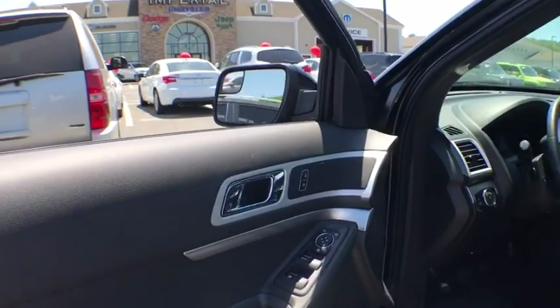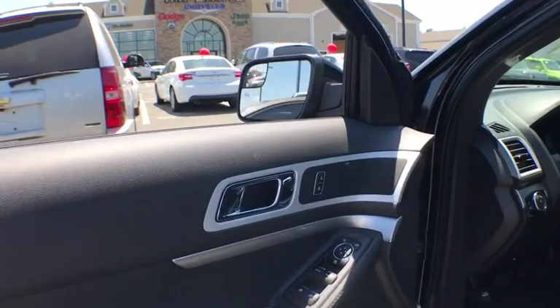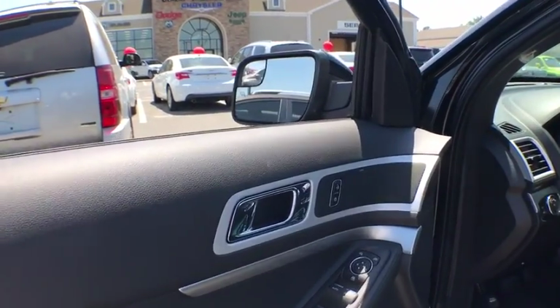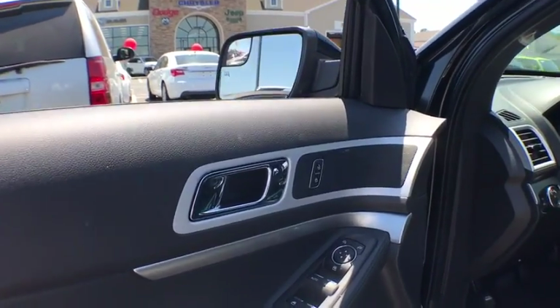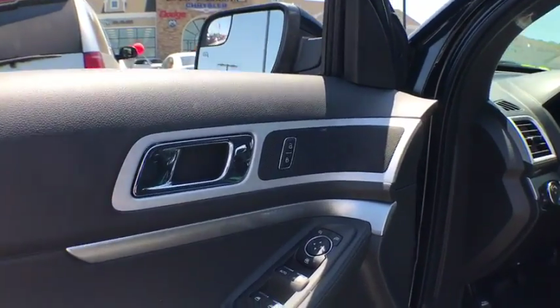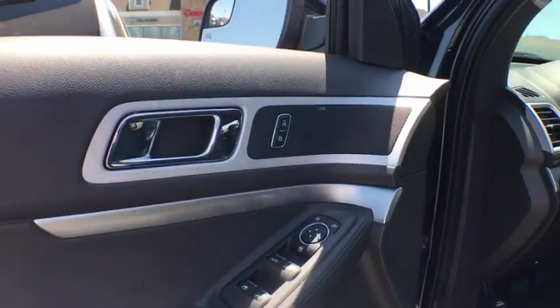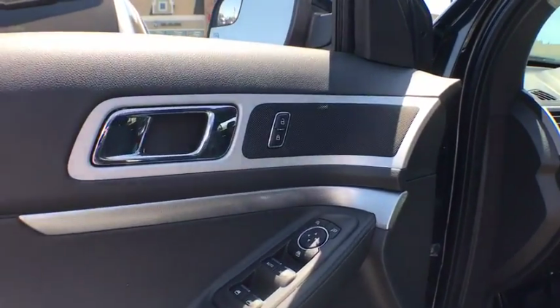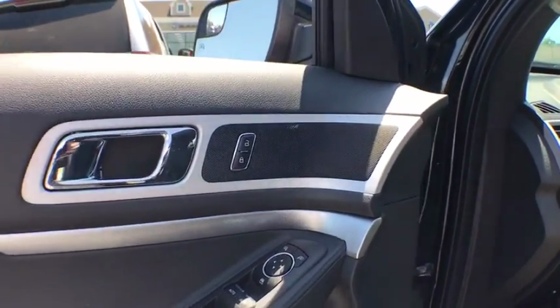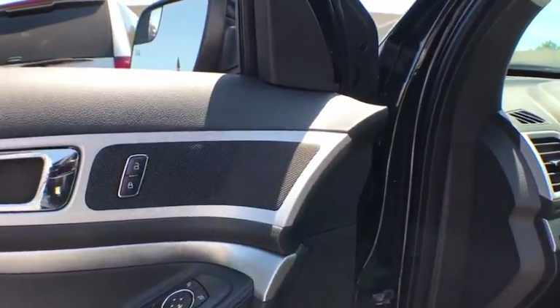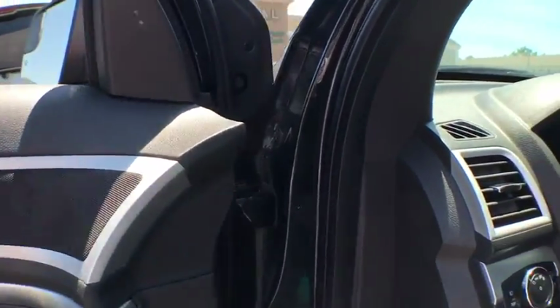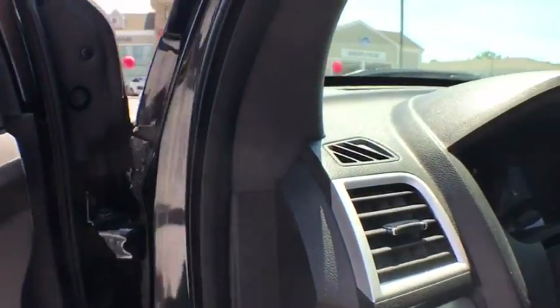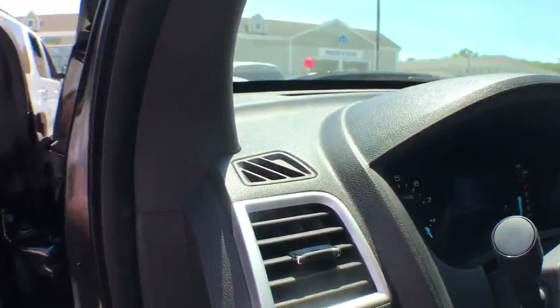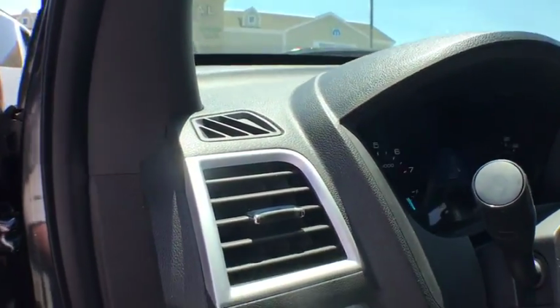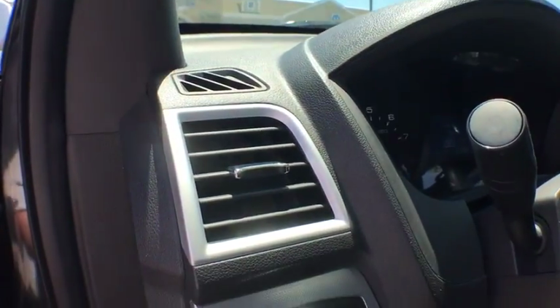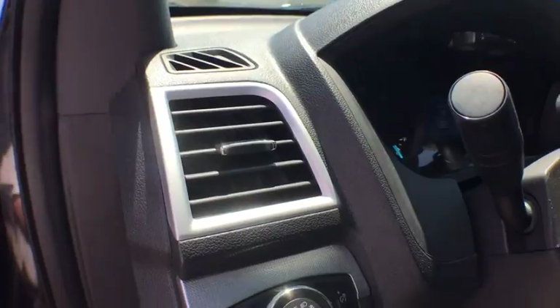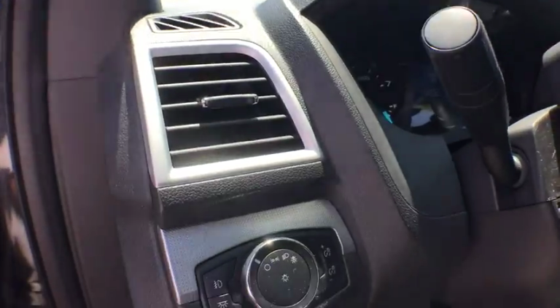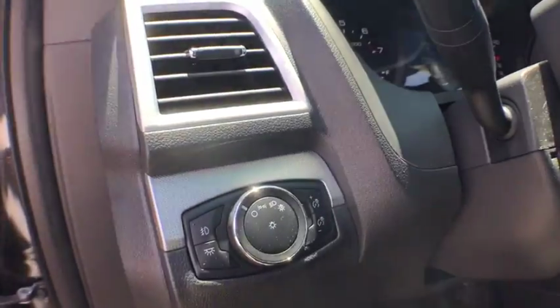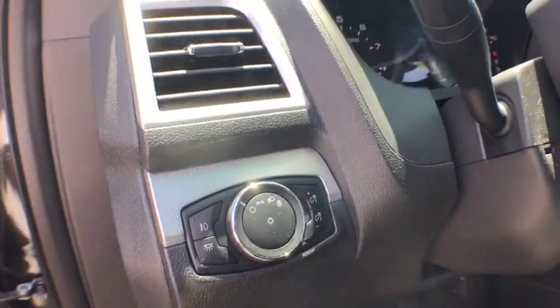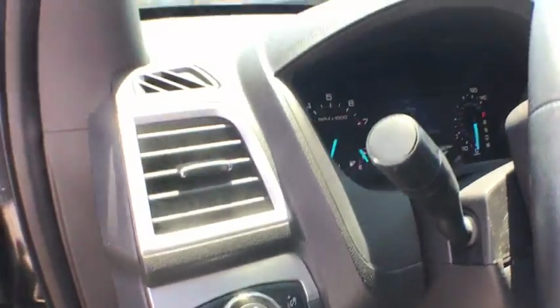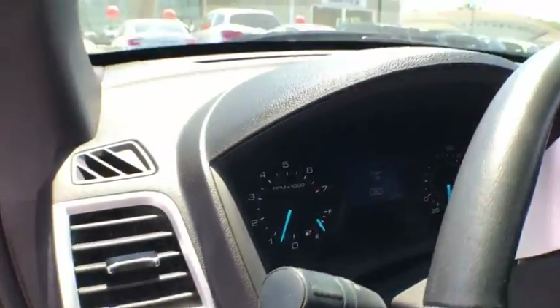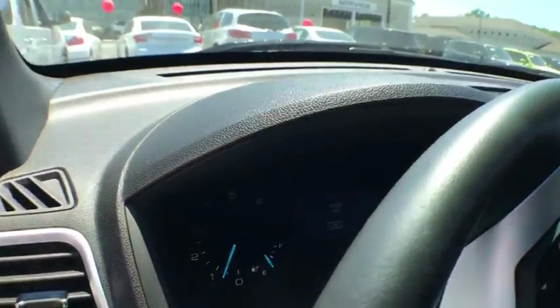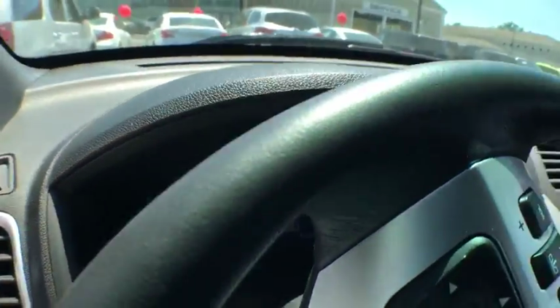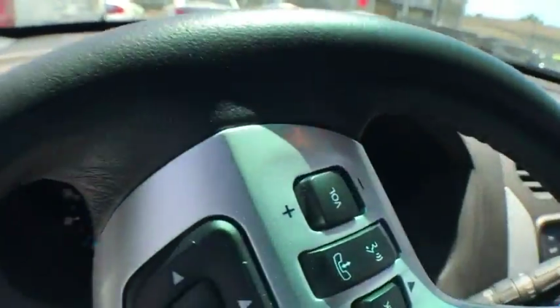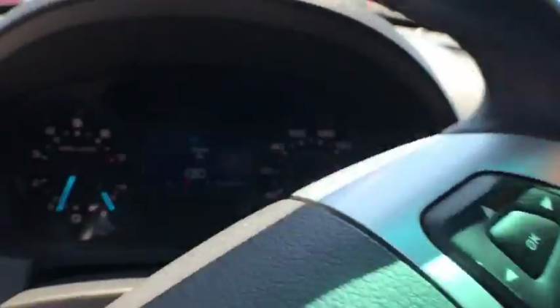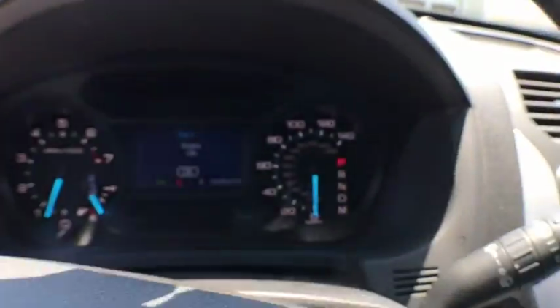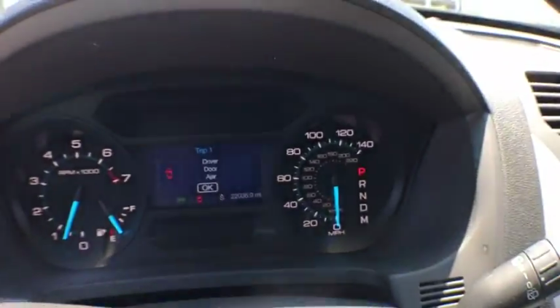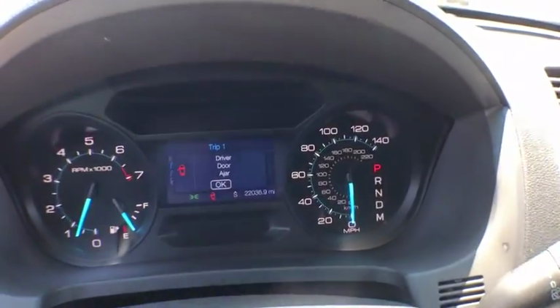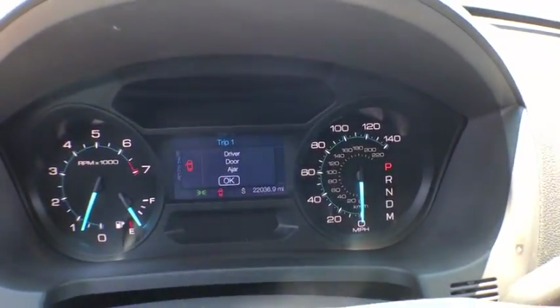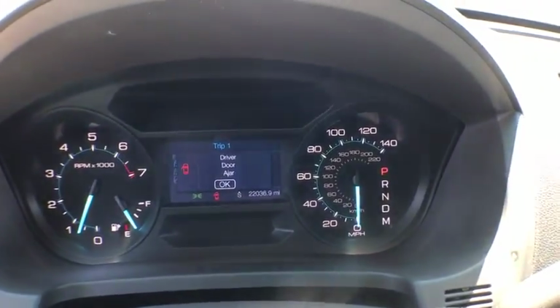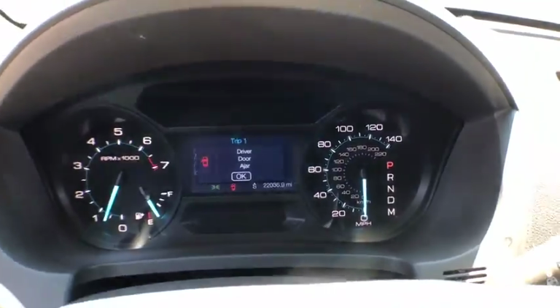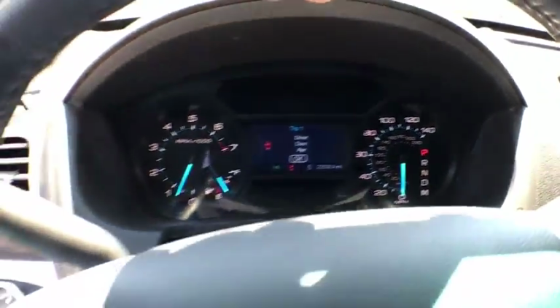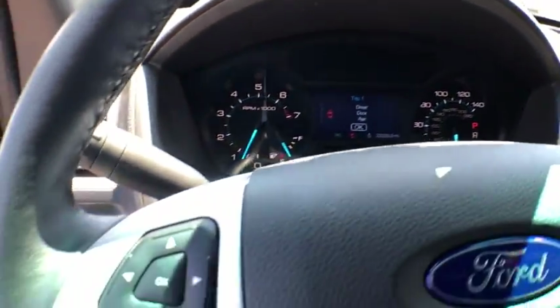Power steering. Aluminum wheels. Four-wheel drive. Cruise control. Four-wheel disc brakes. Floor mats. Rear defrost. AM FM stereo radio. Fog lamps. Power door locks.